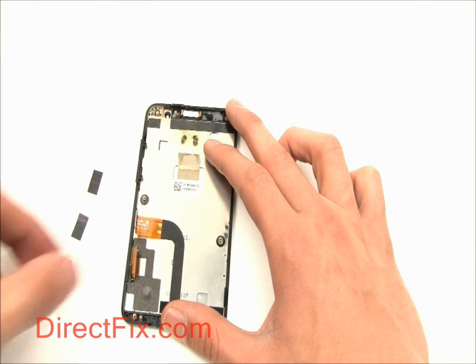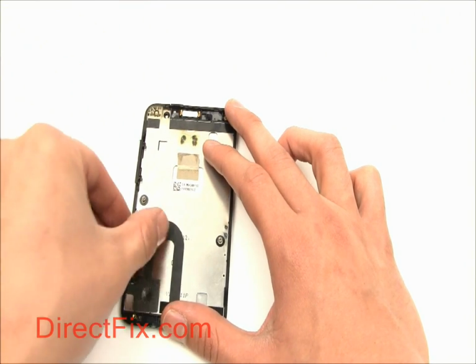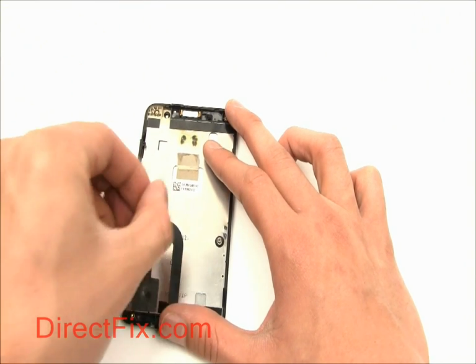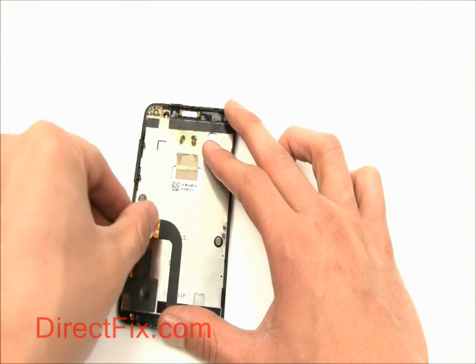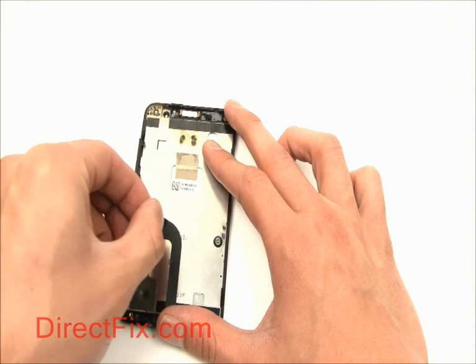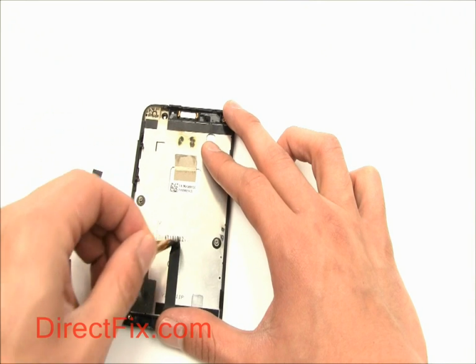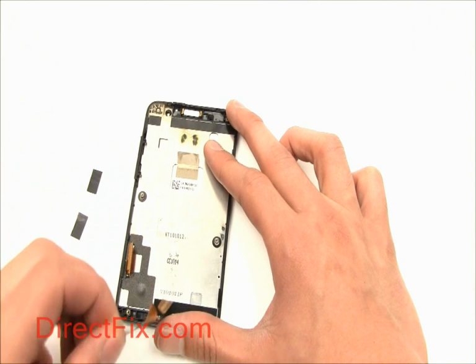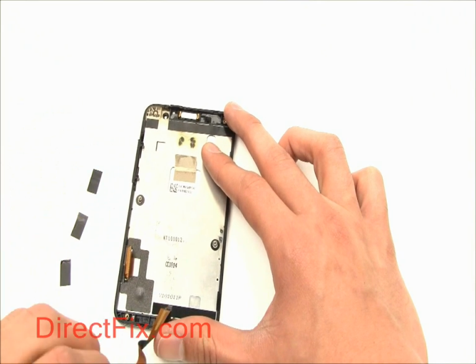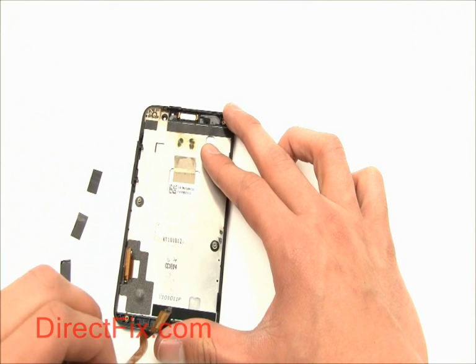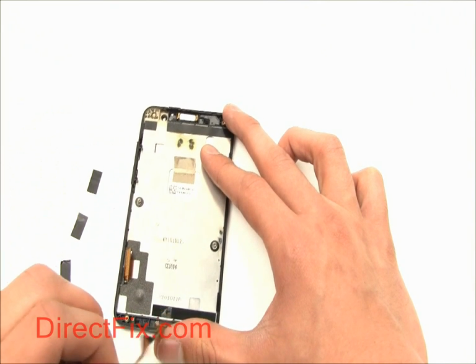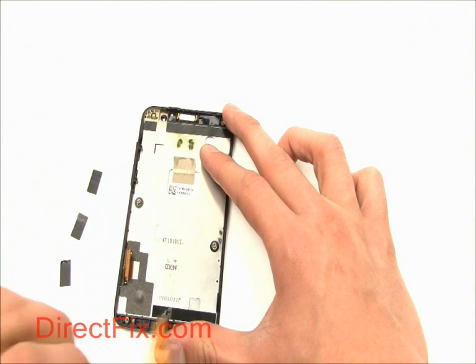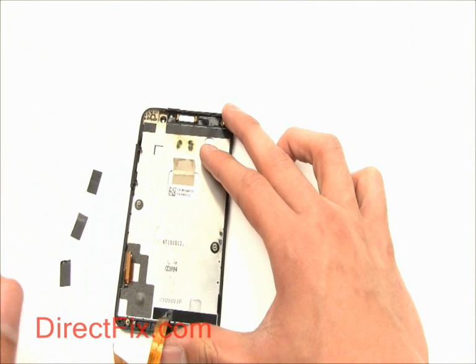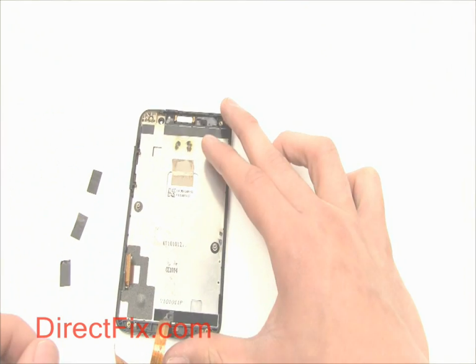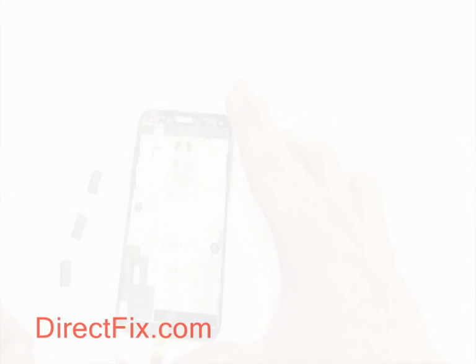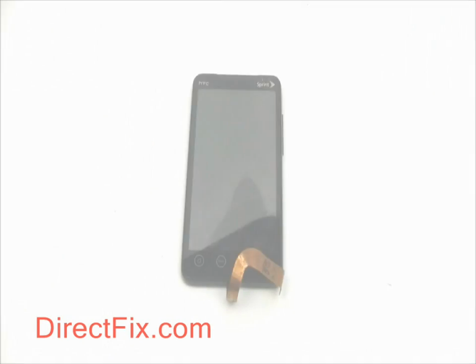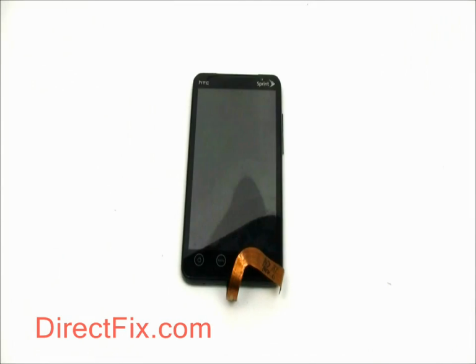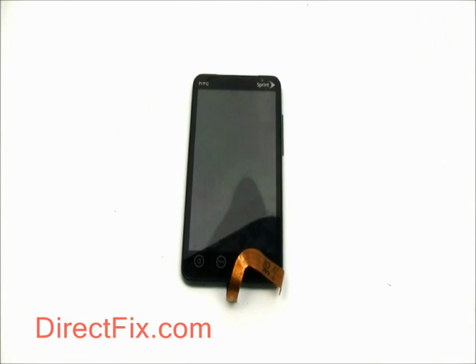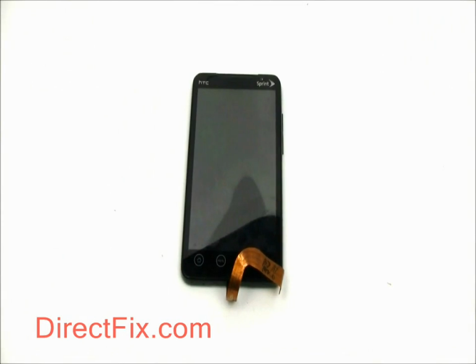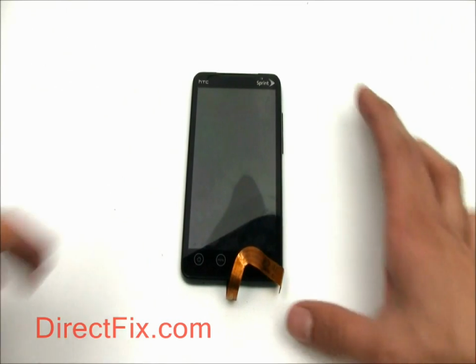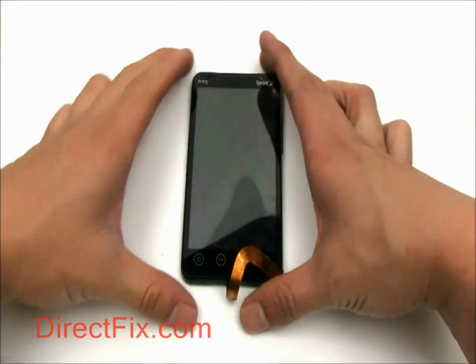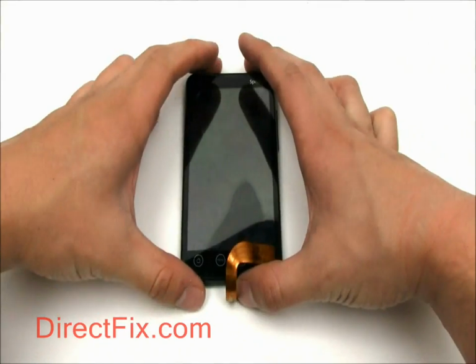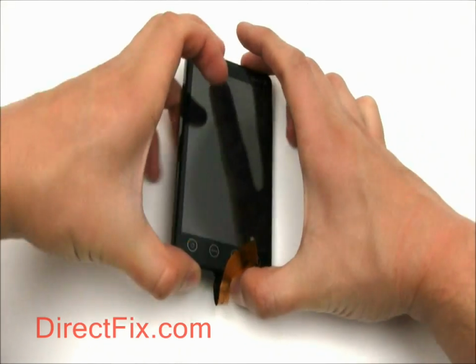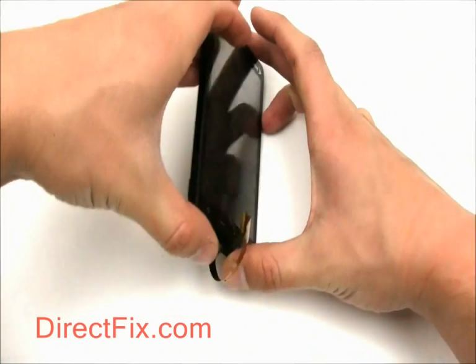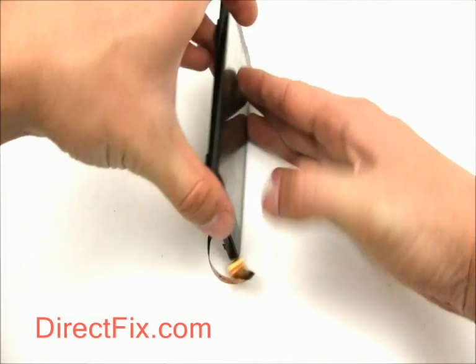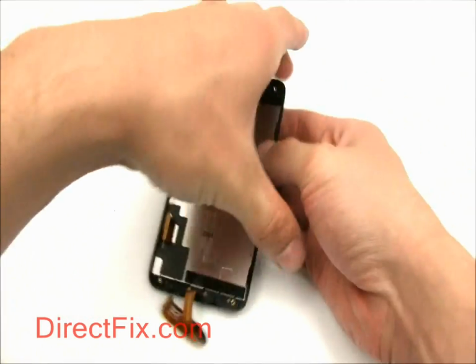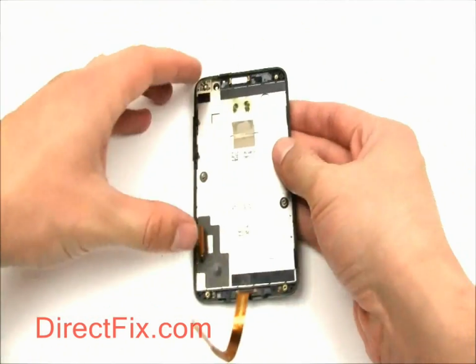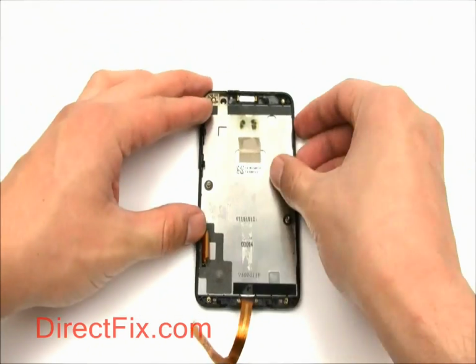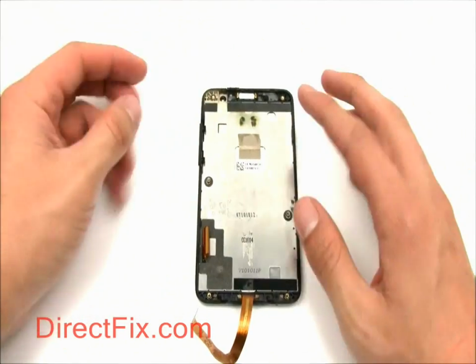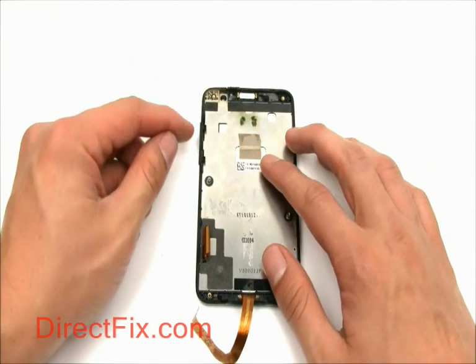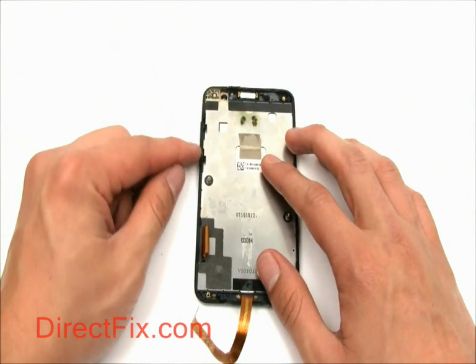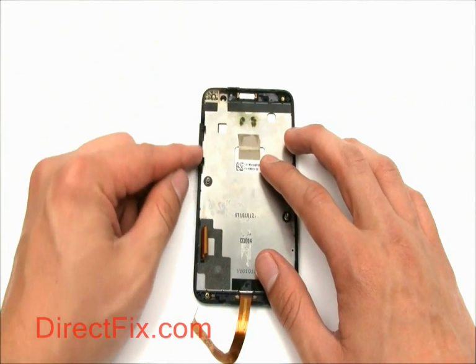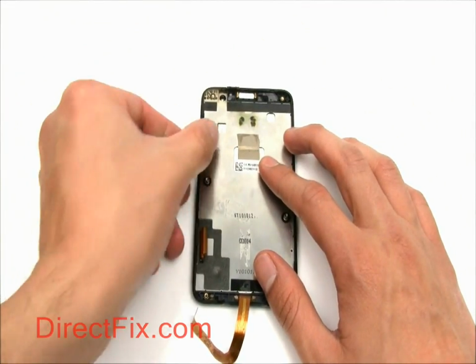Peel back the ribbon for the touch panel on the back of the screen assembly. Remove the small buttons.